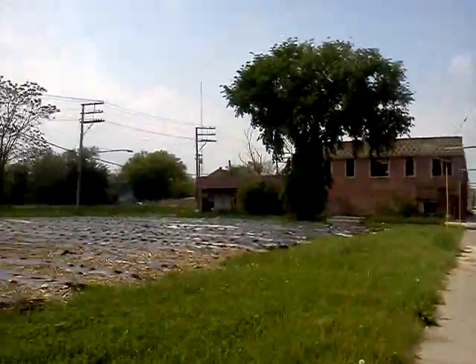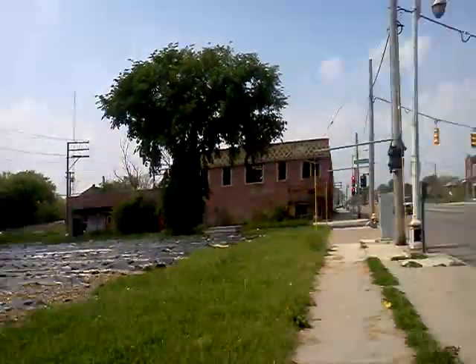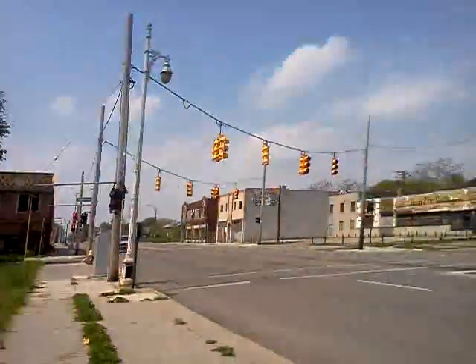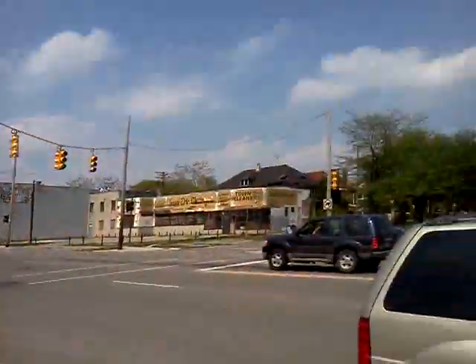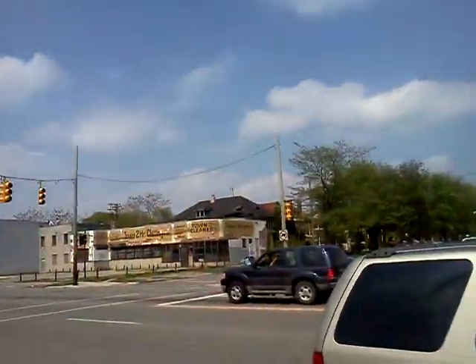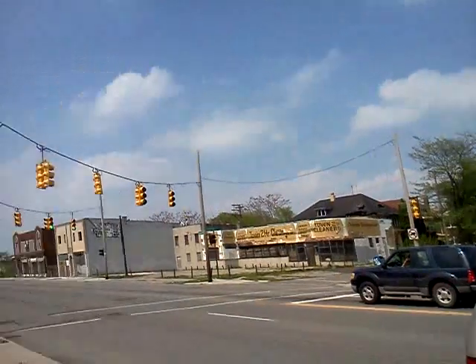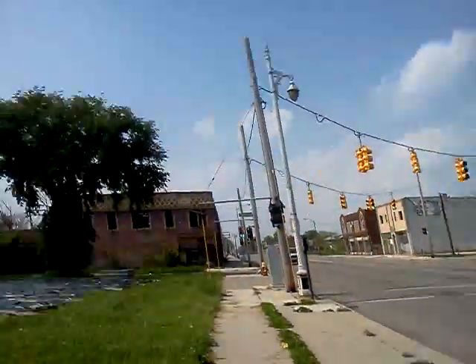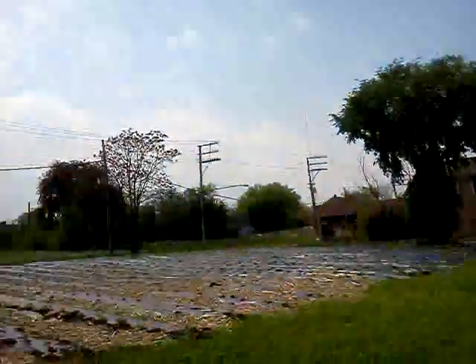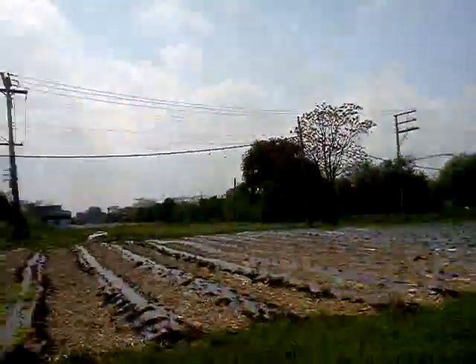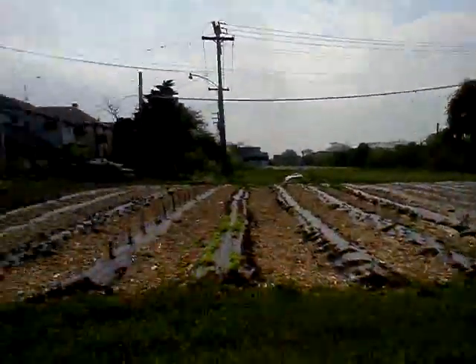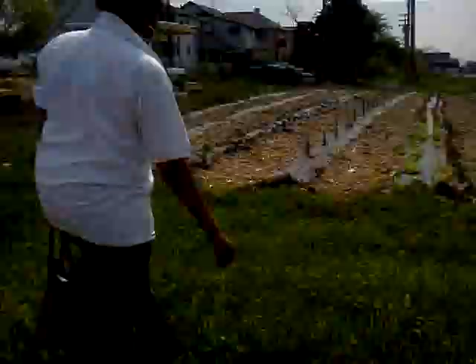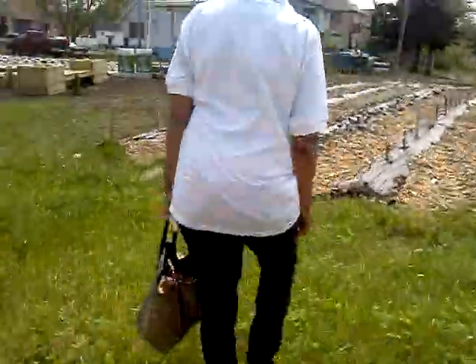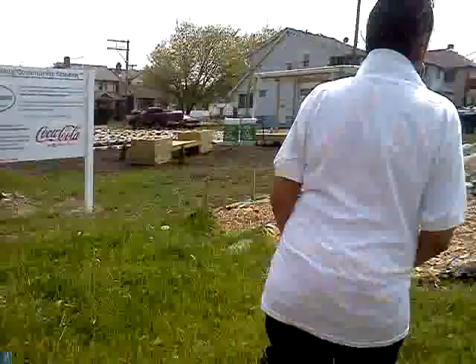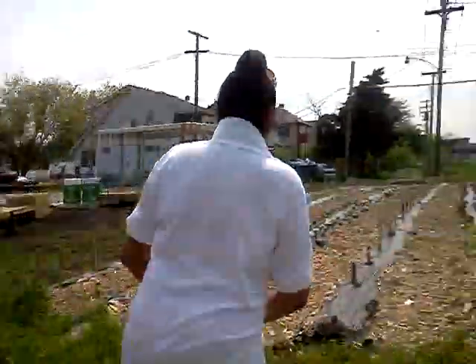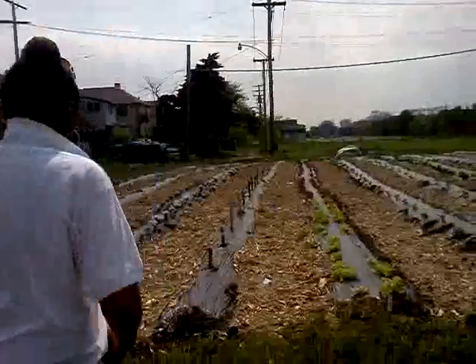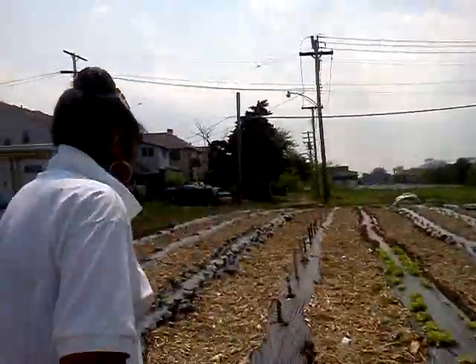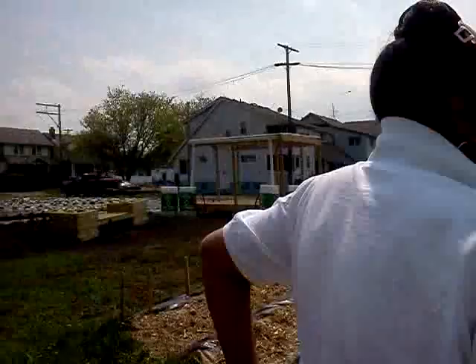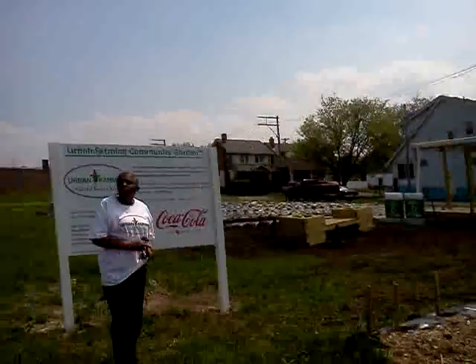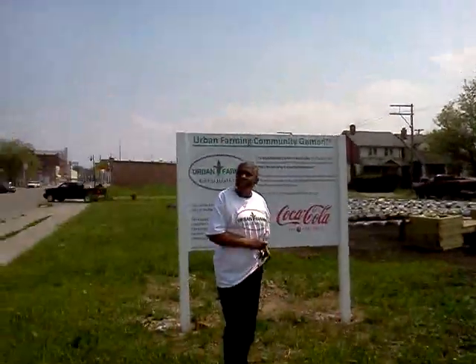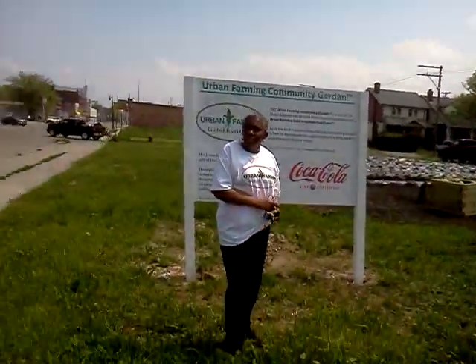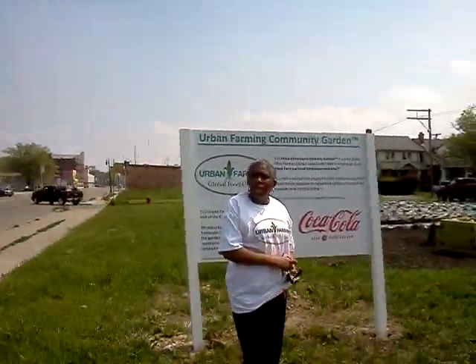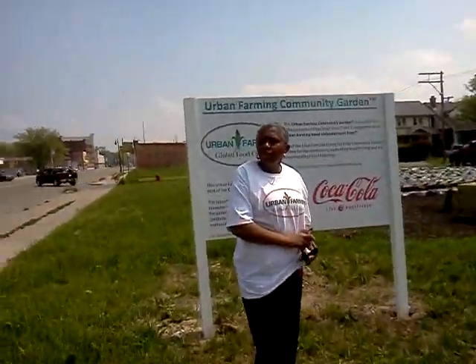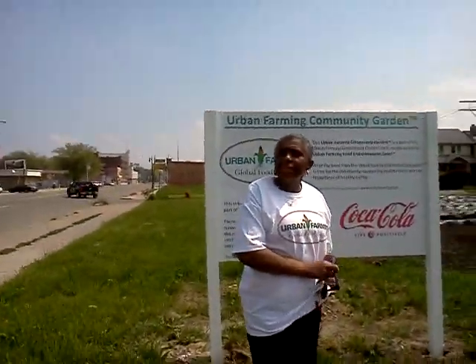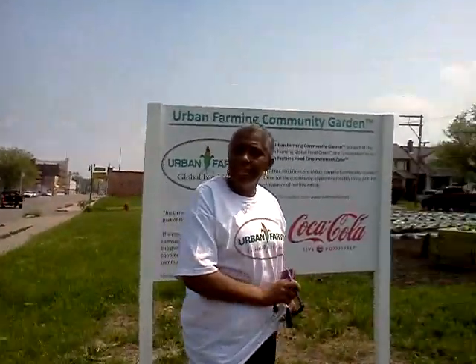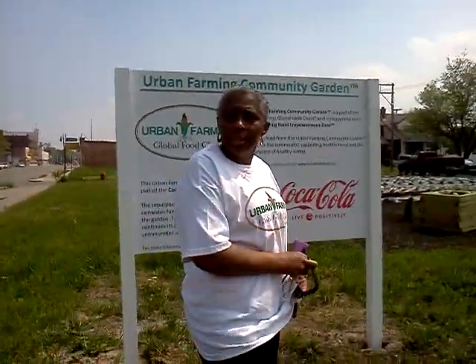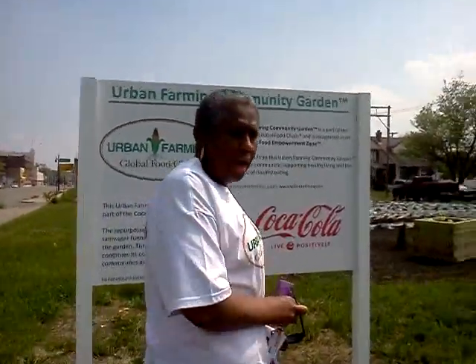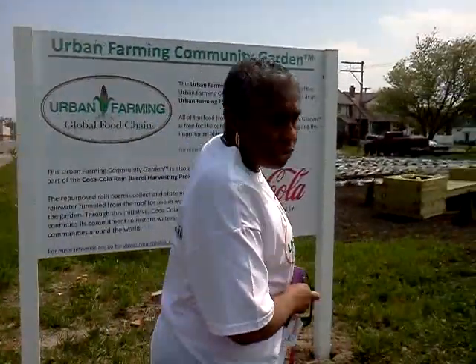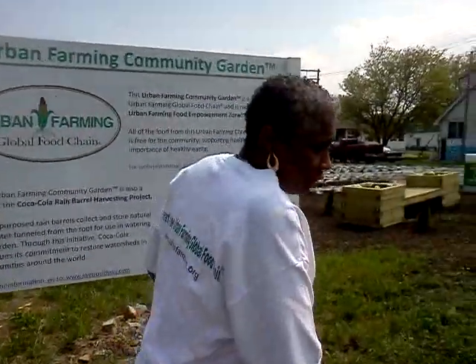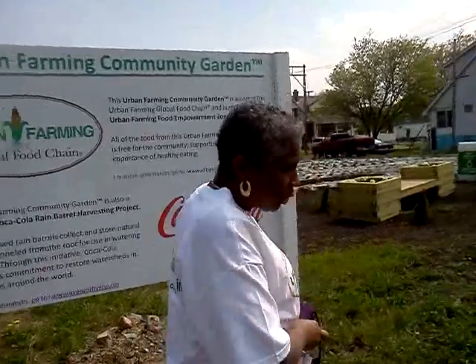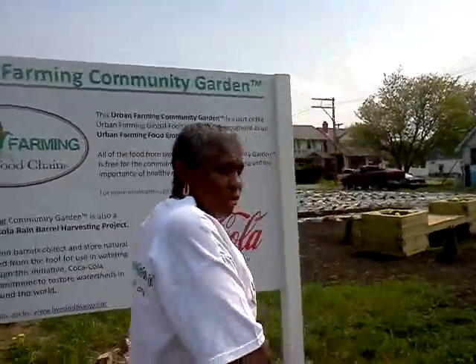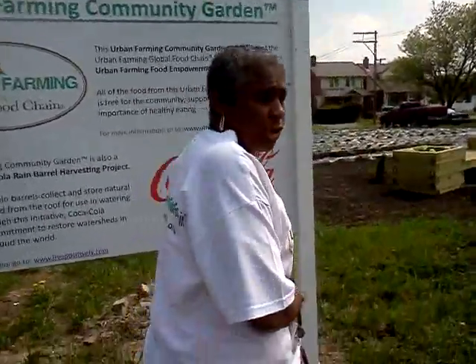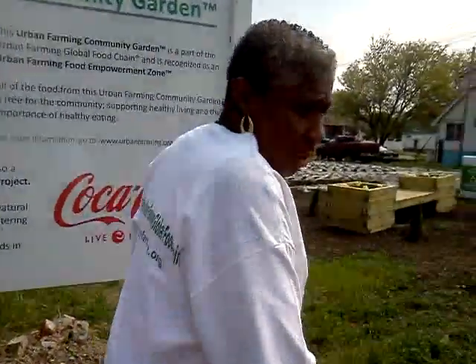Once we get everything in, we have all the things that remain in. We use community volunteers, organizations, returning citizens. We use school community service hours.